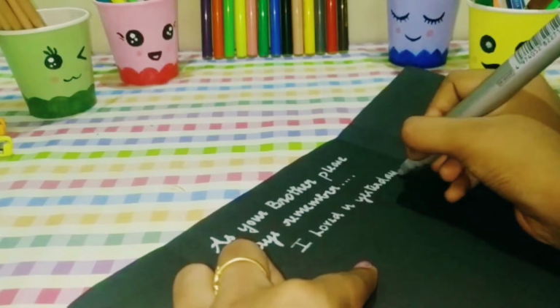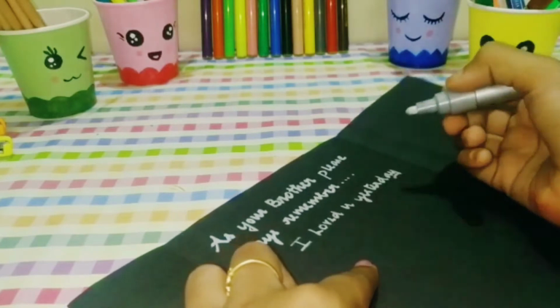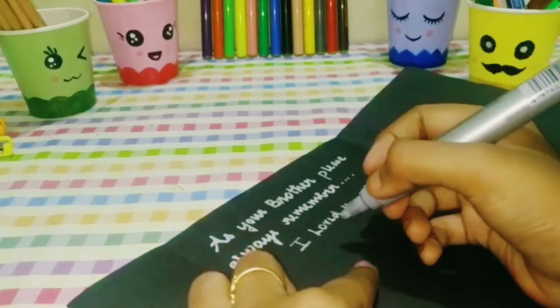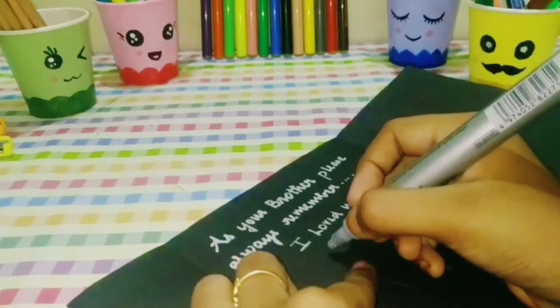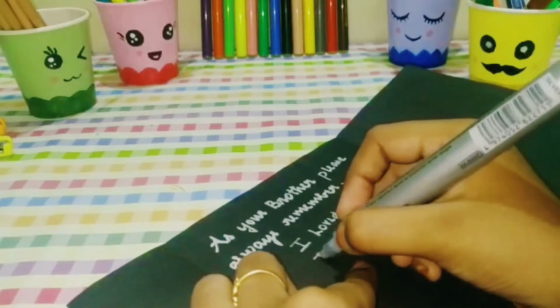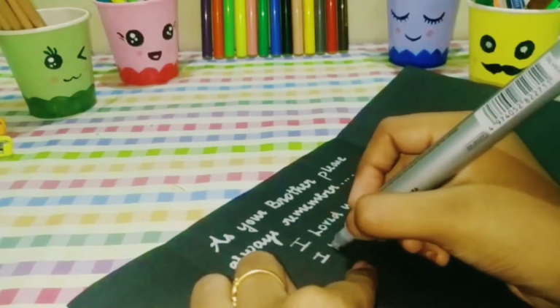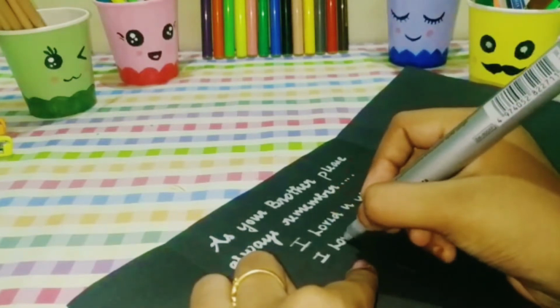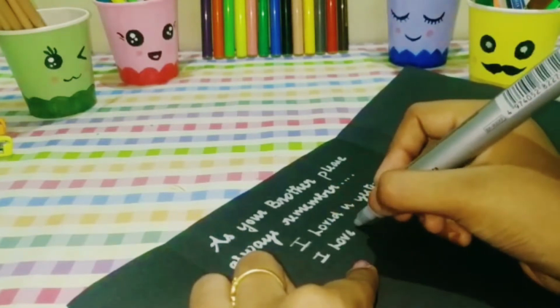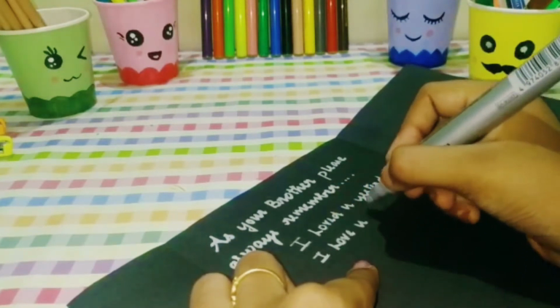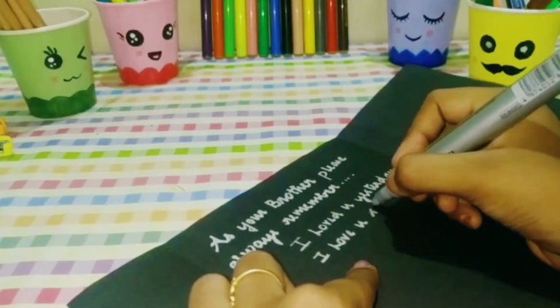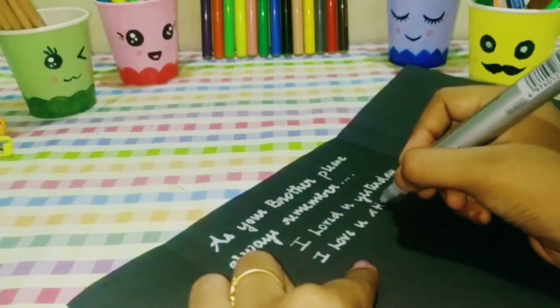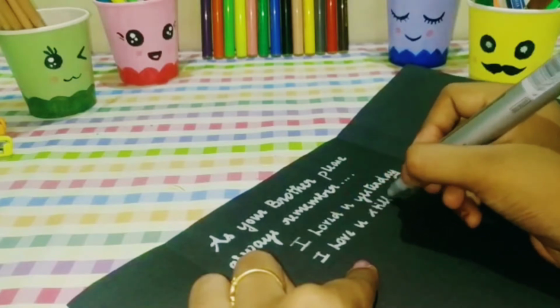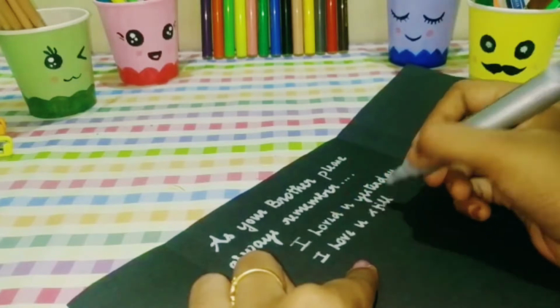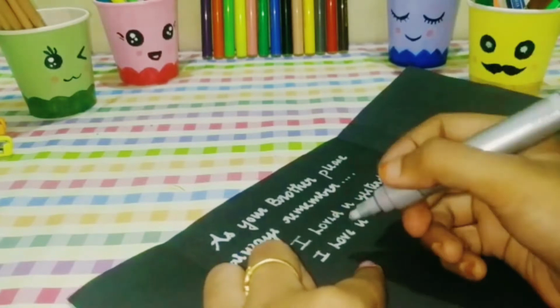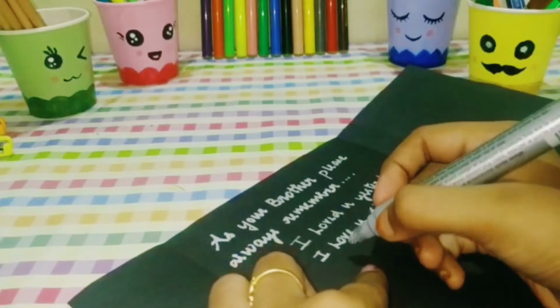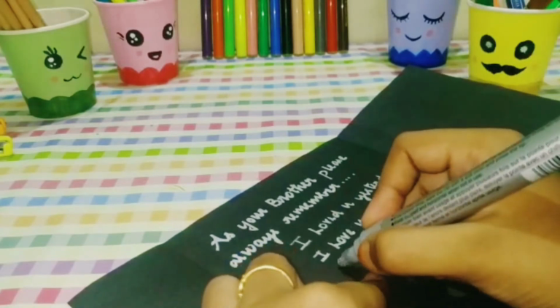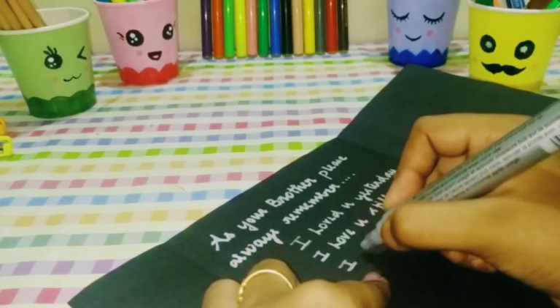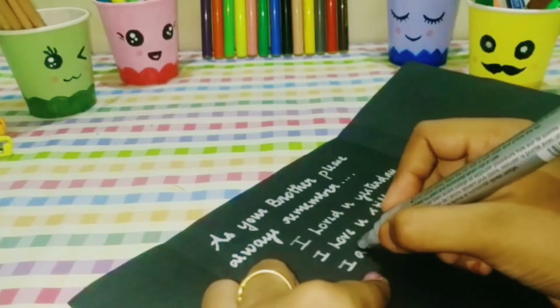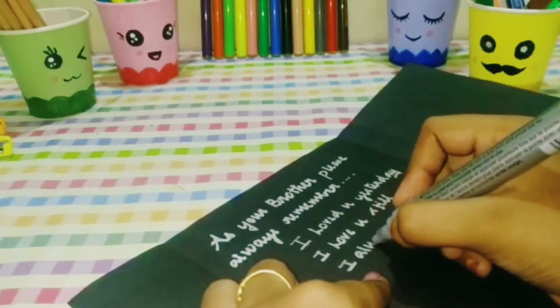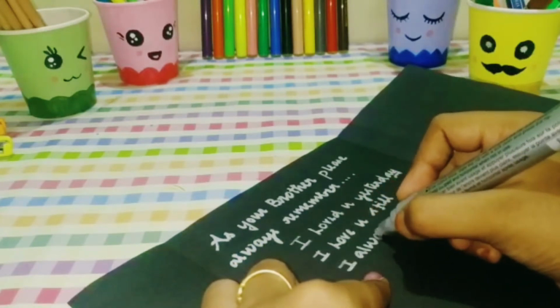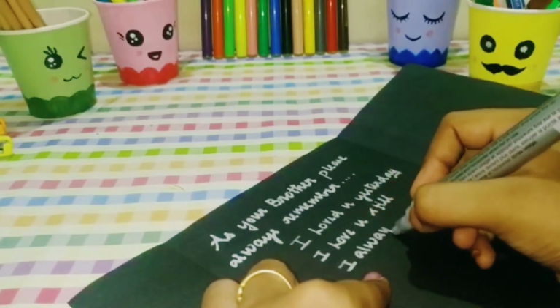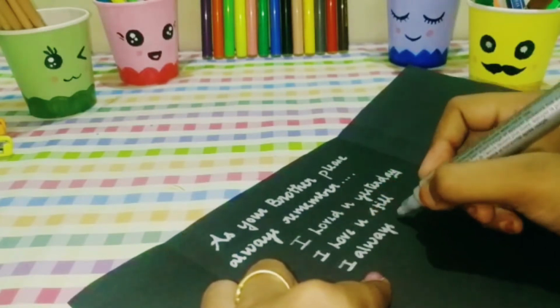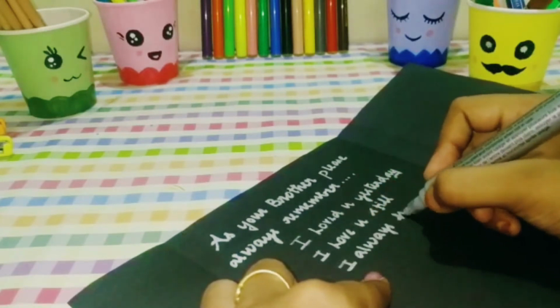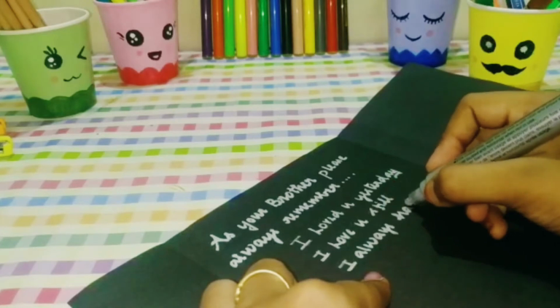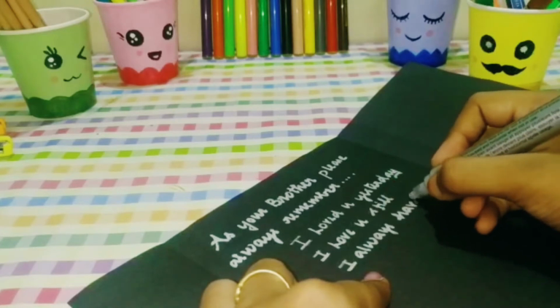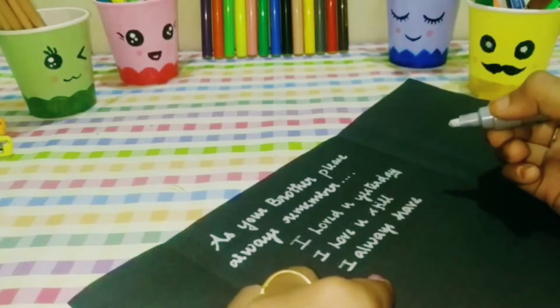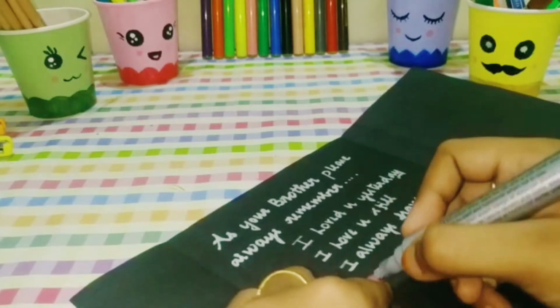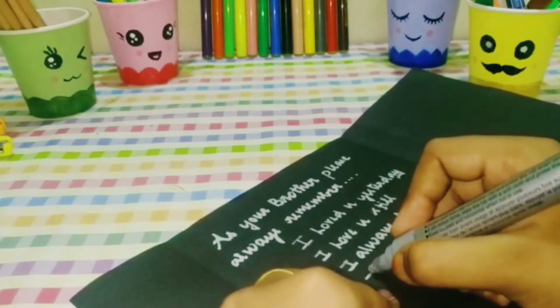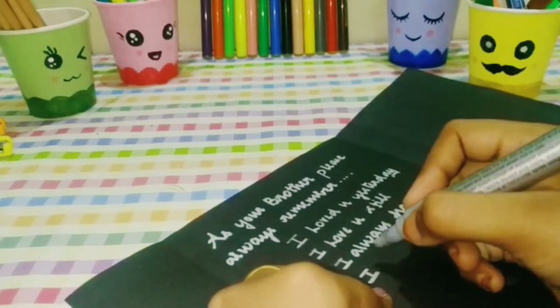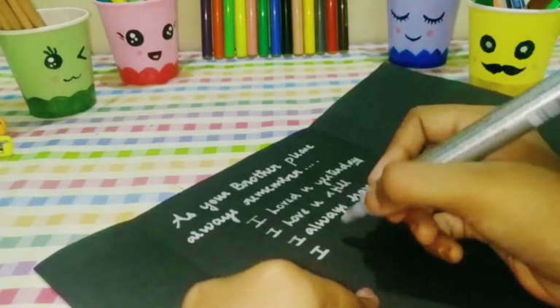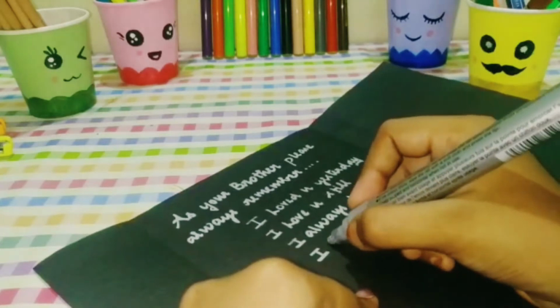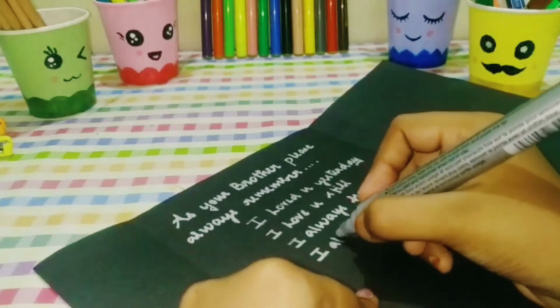I will use a black color sheet with a silver marker for contrast and shine. You can also use white paper with sketch pens or color pencils.